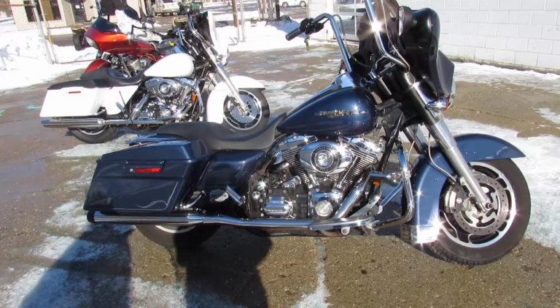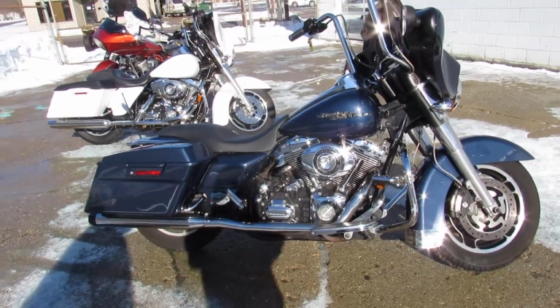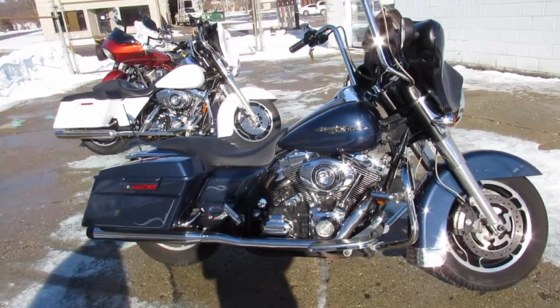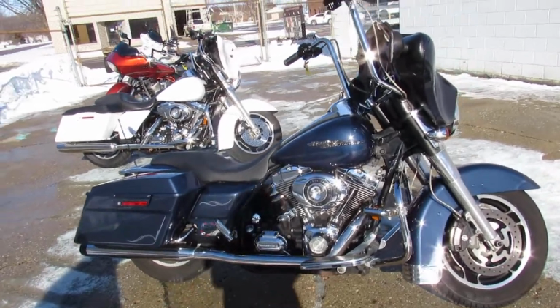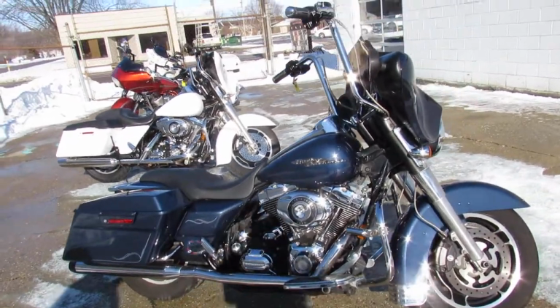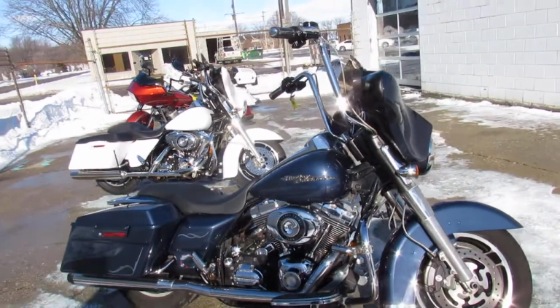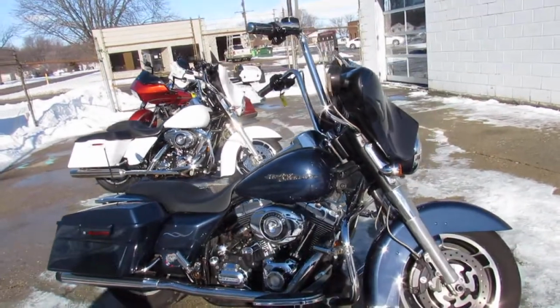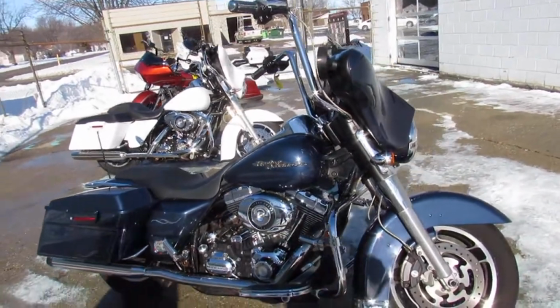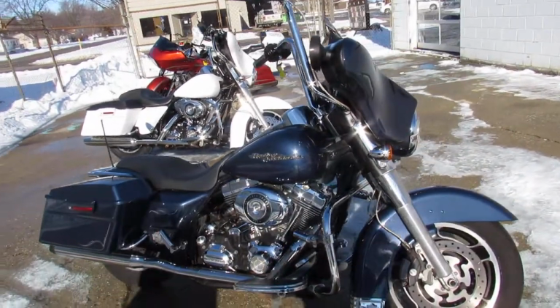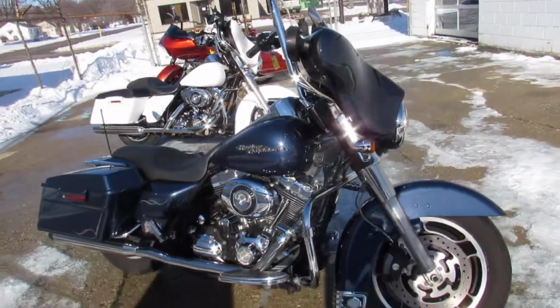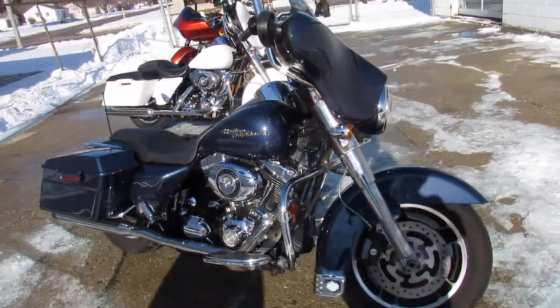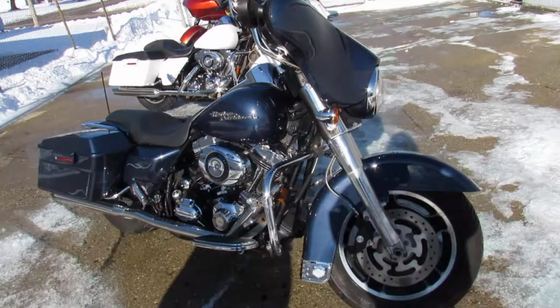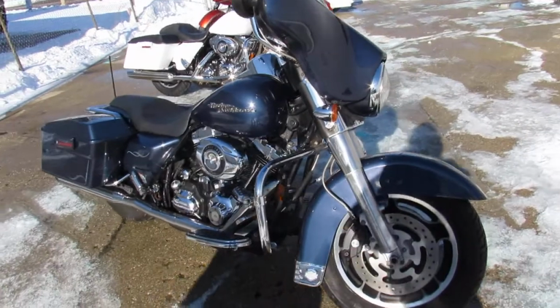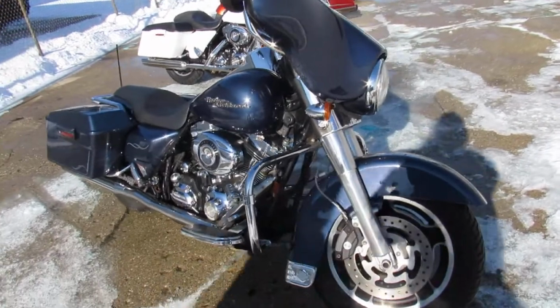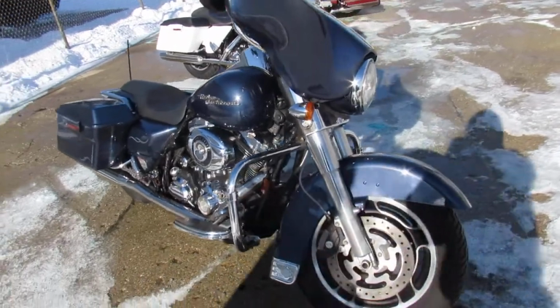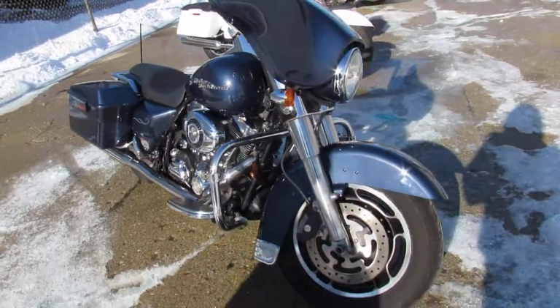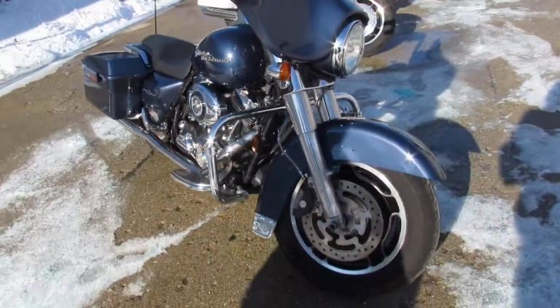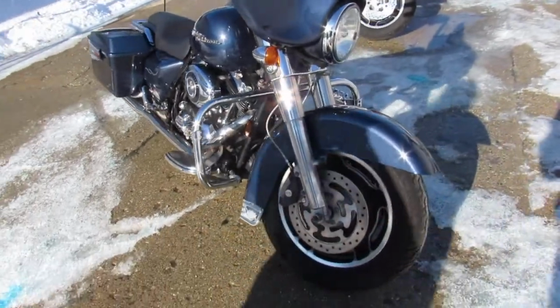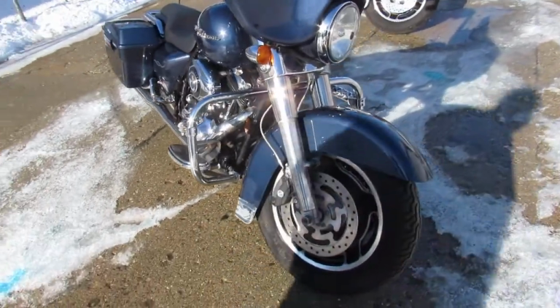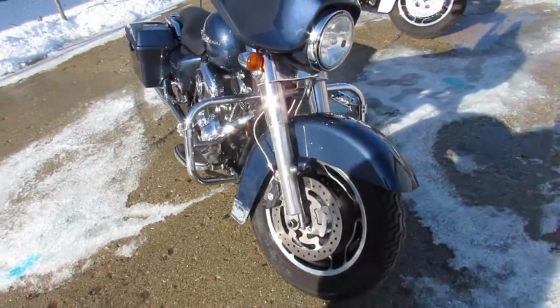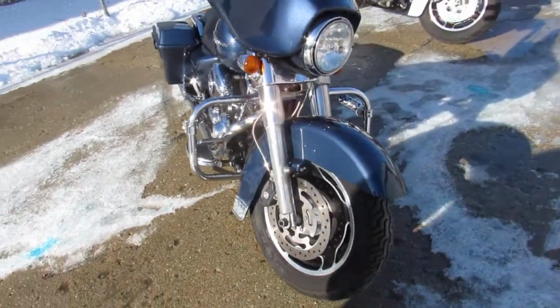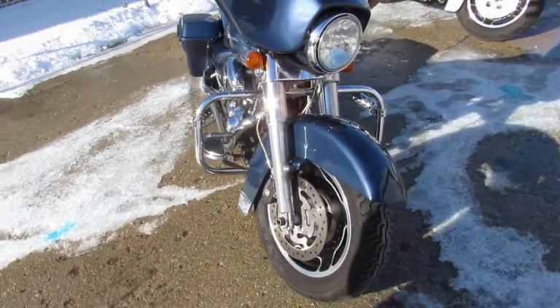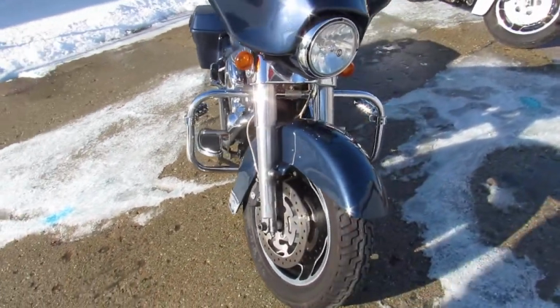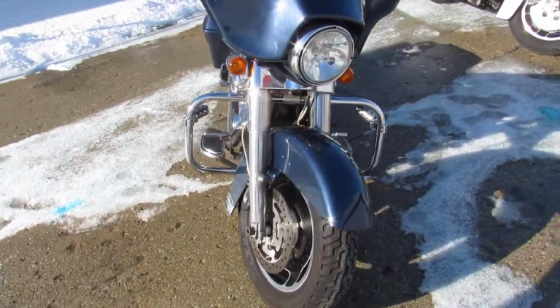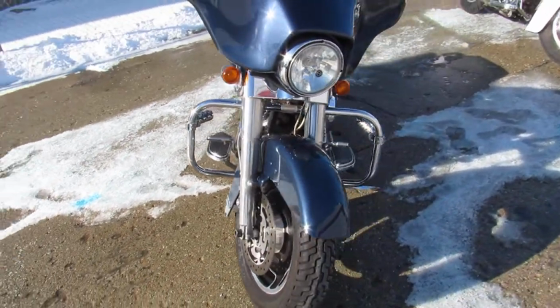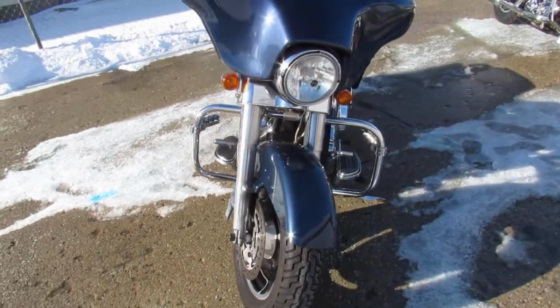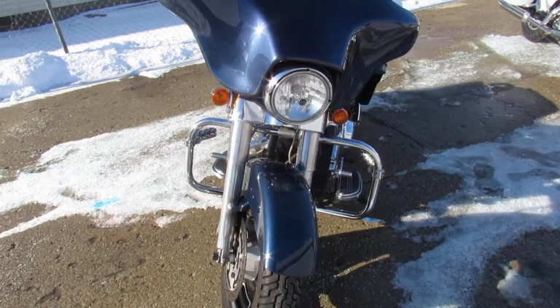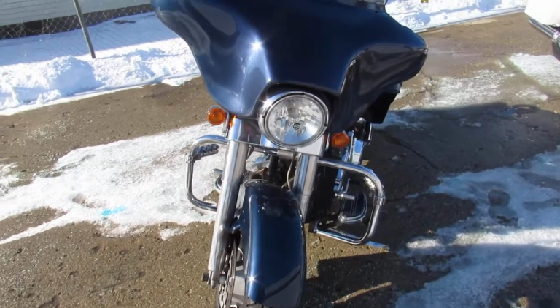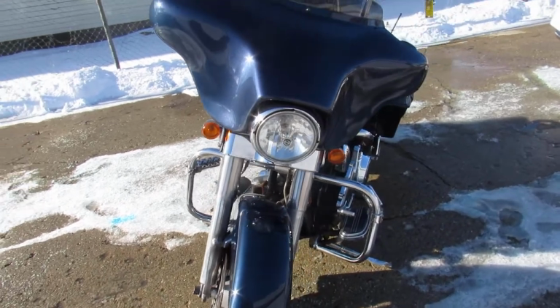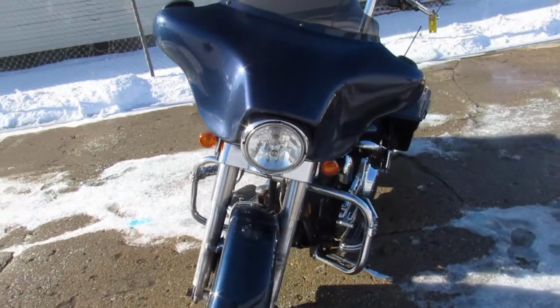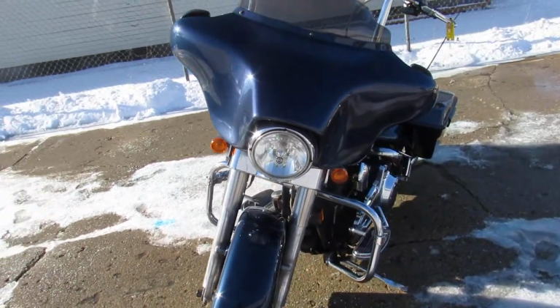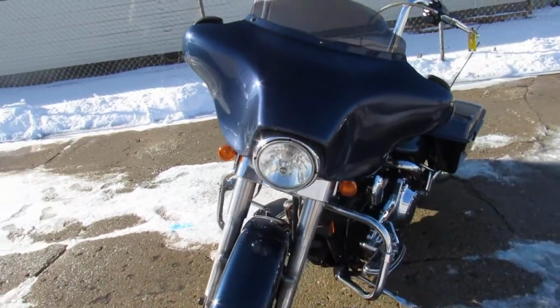Hey guys, ApprovalPowerSports.com here. Riding season is just around the corner. We've got the whole dealership stacked with Harley-Davidsons — over 350 pre-owned in there.